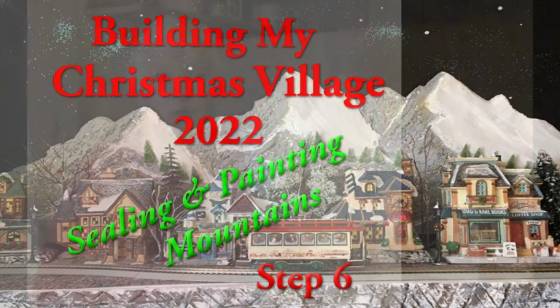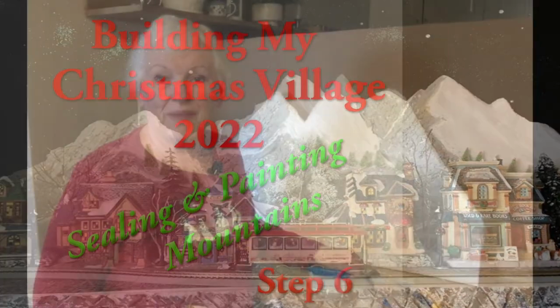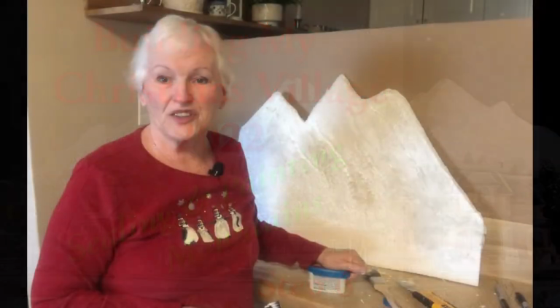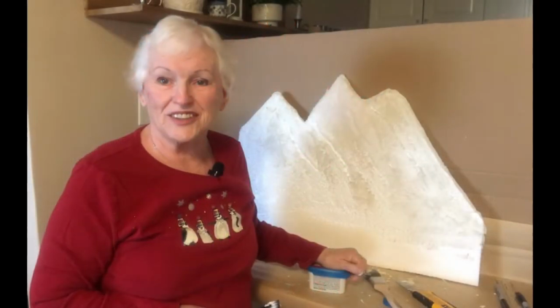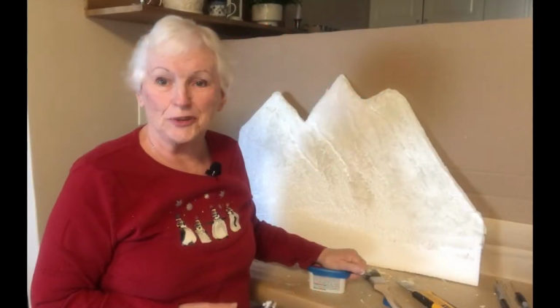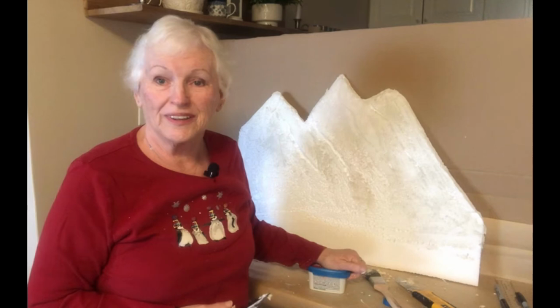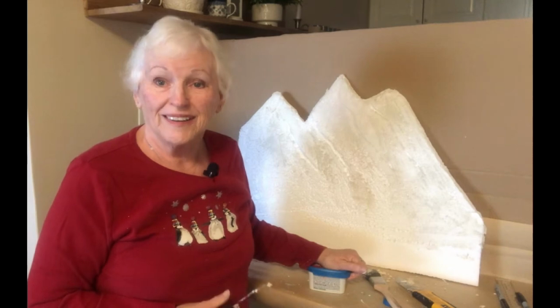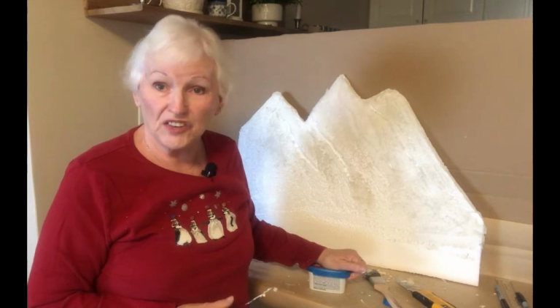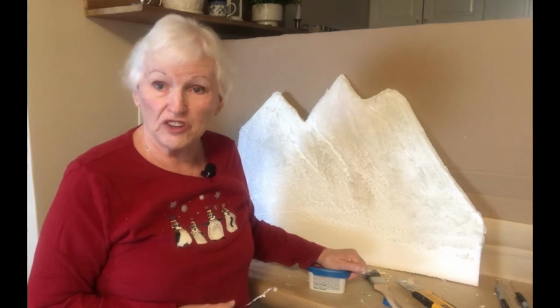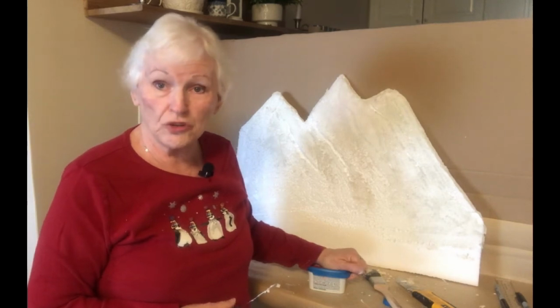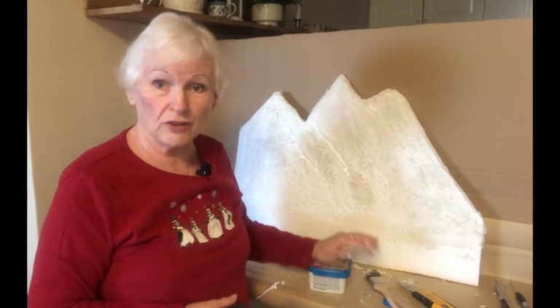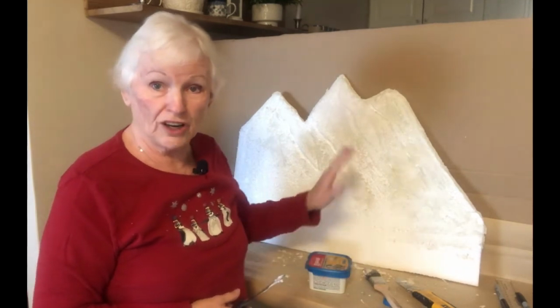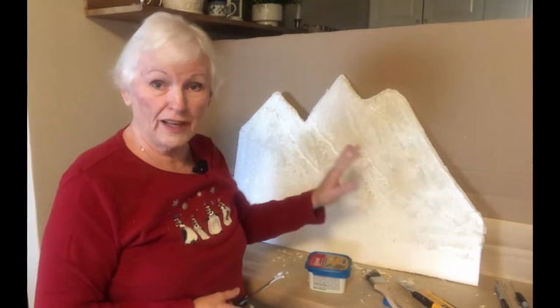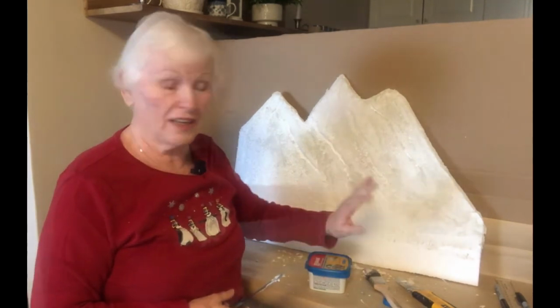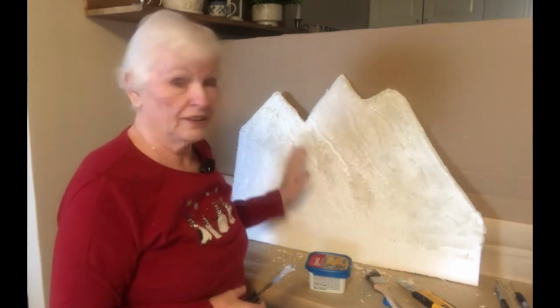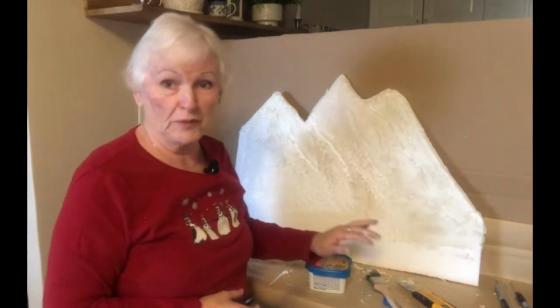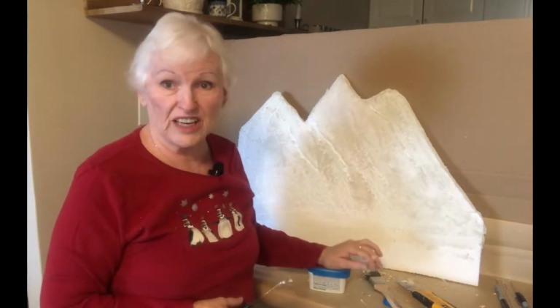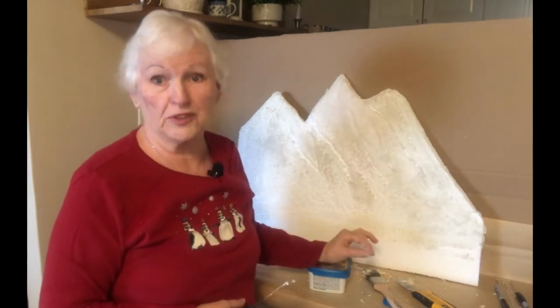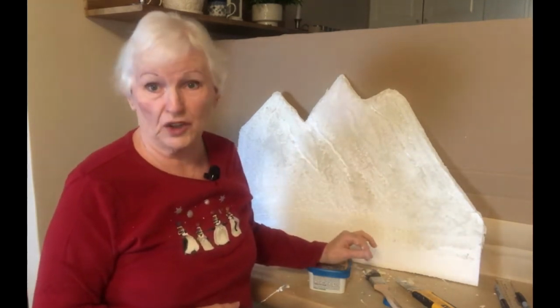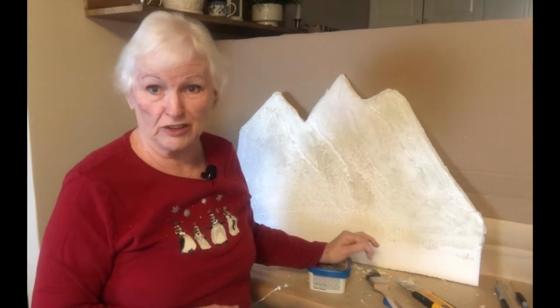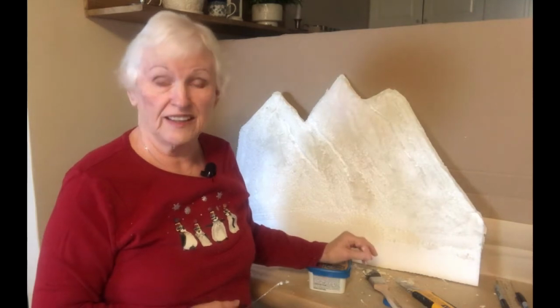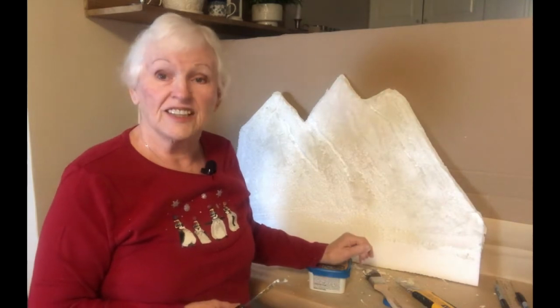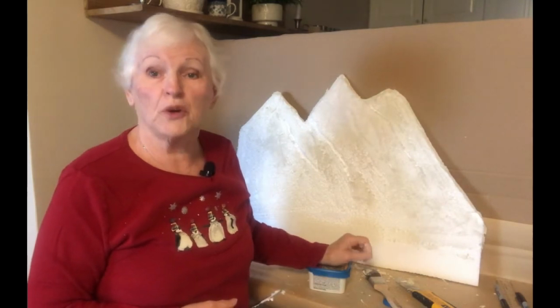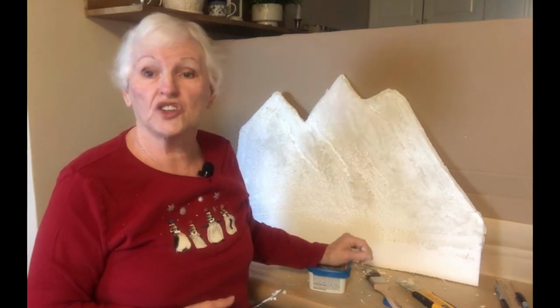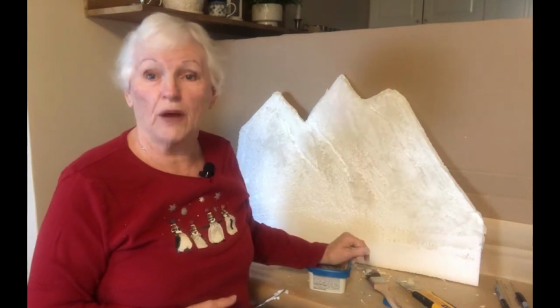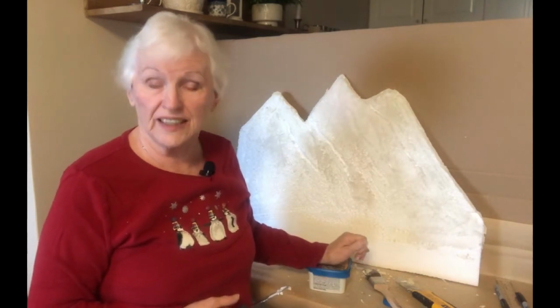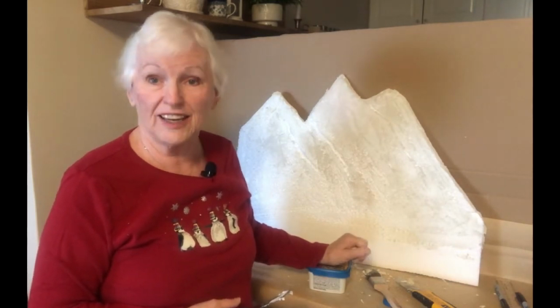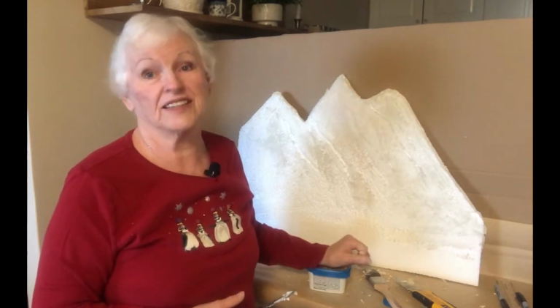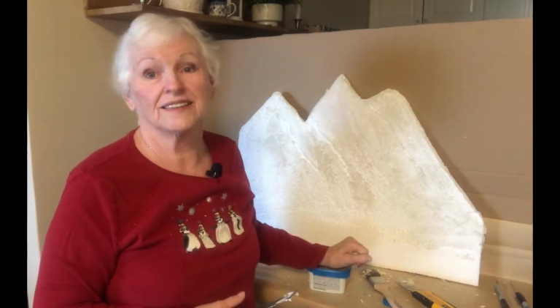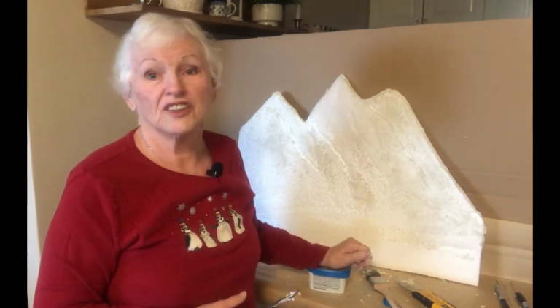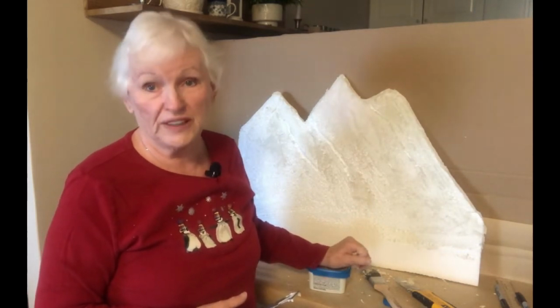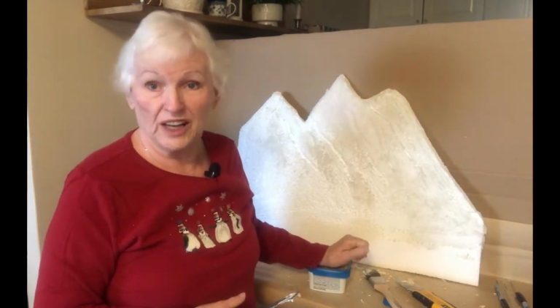Welcome back to Taya's YouTube. Yesterday we showed you how to carve and make on a piece of styrofoam to make it look like a mountain. Today we're going to show you how we seal it and paint it to complete the process.